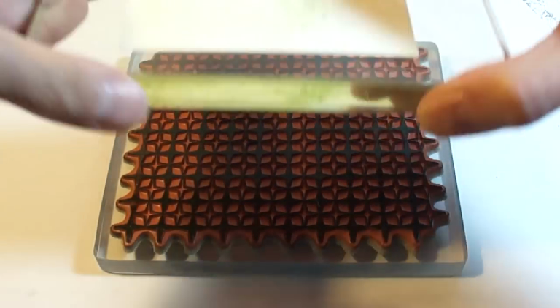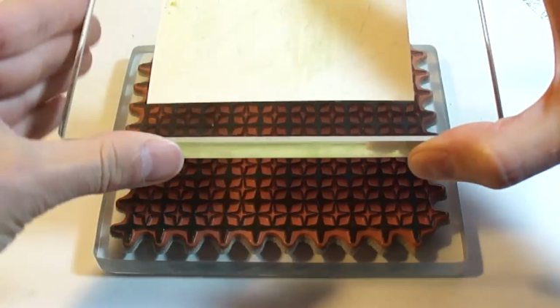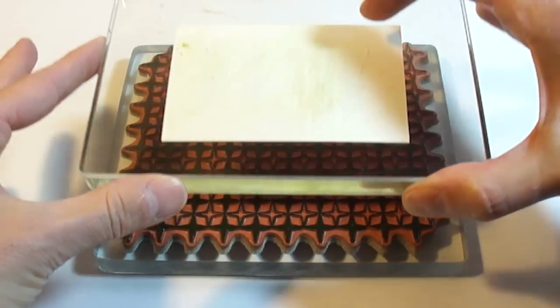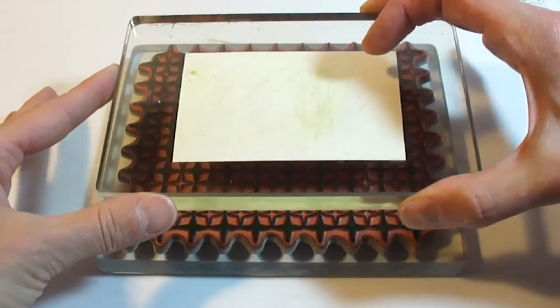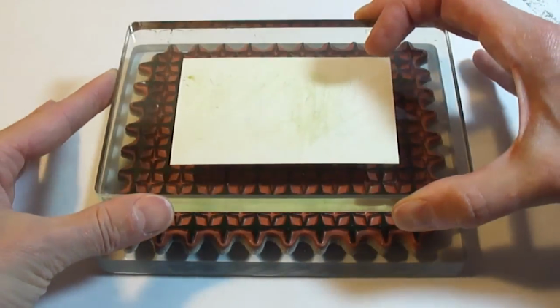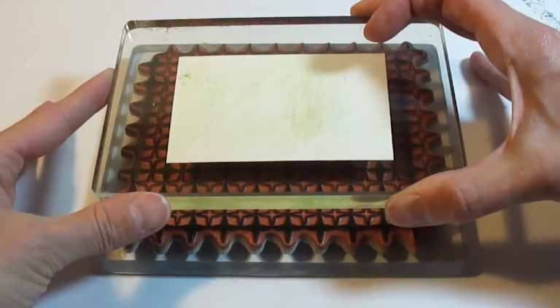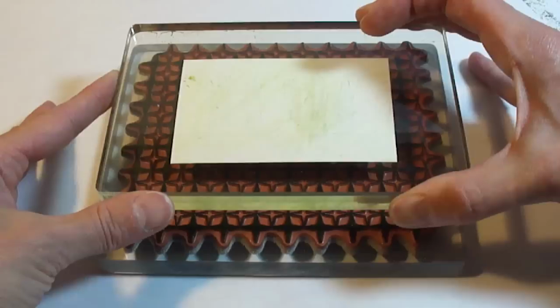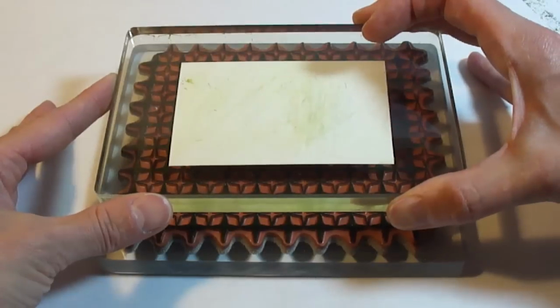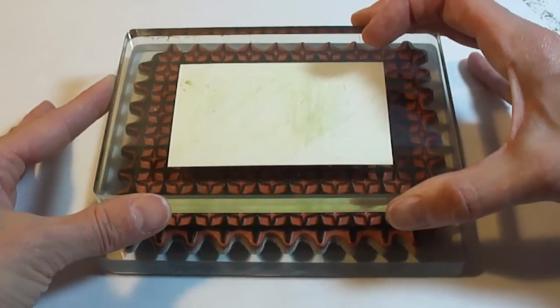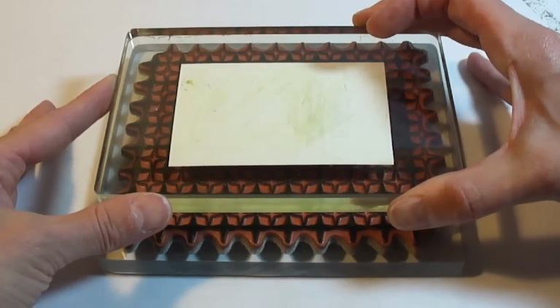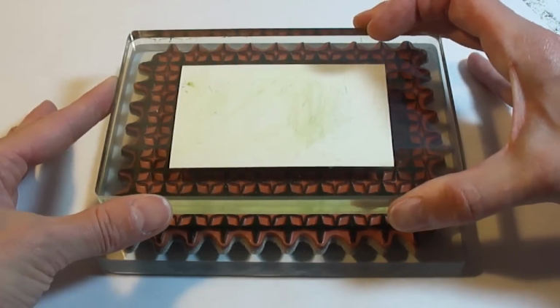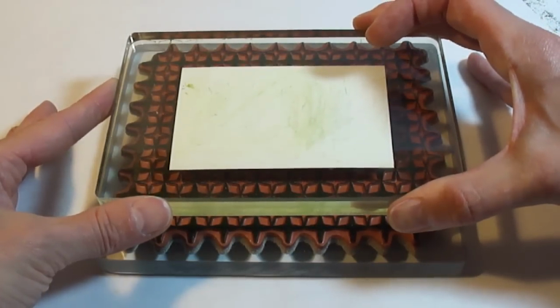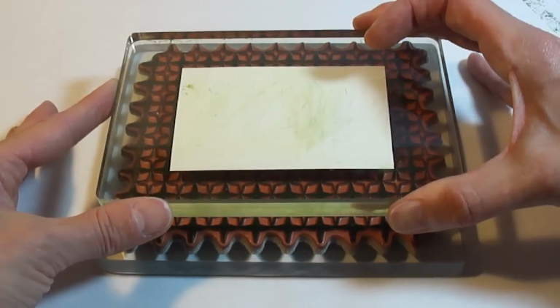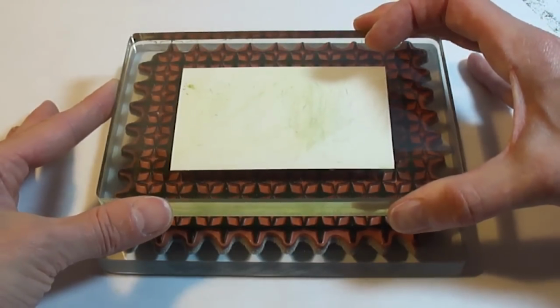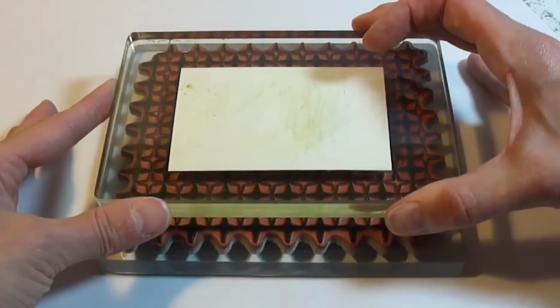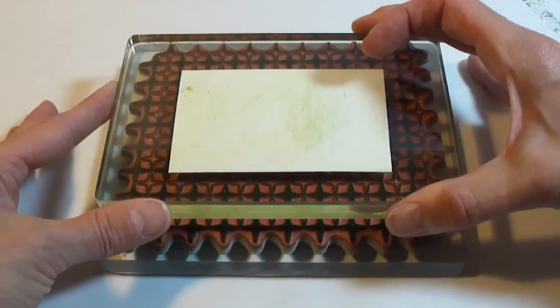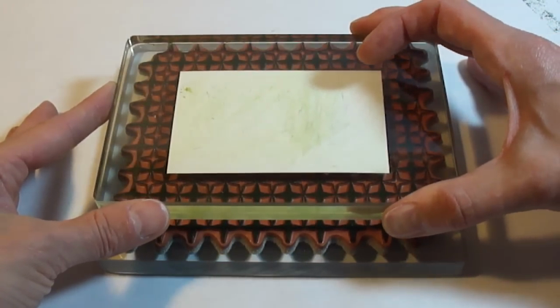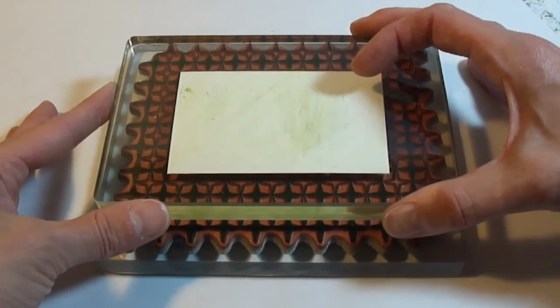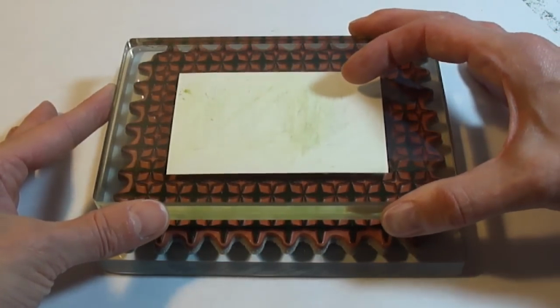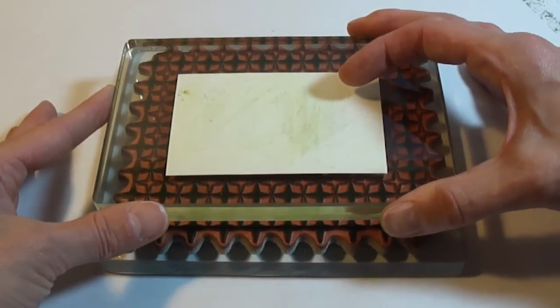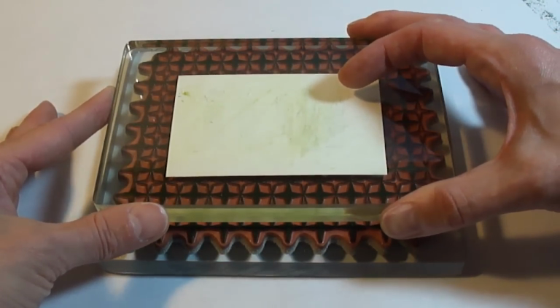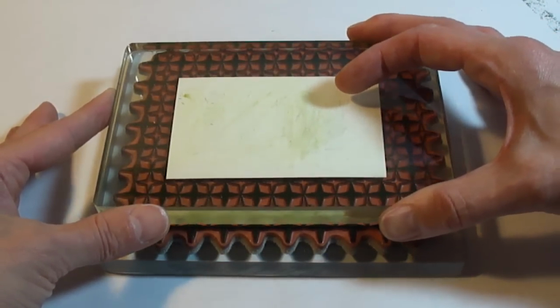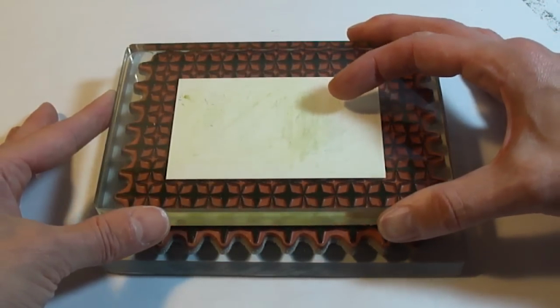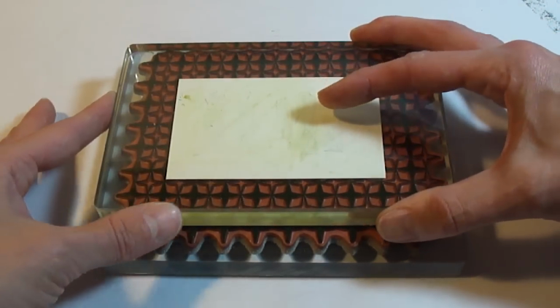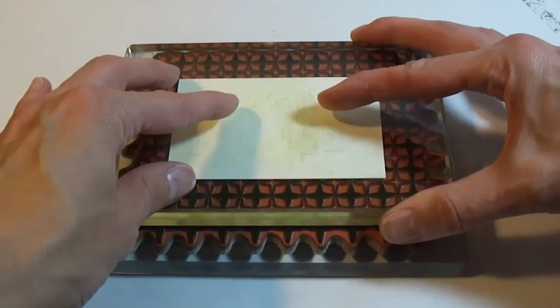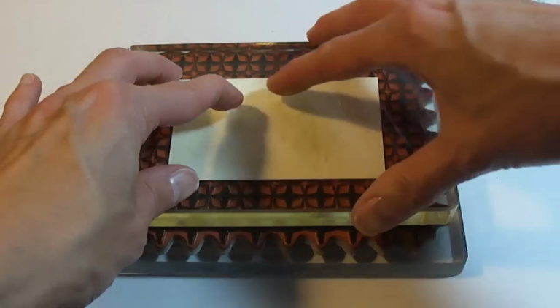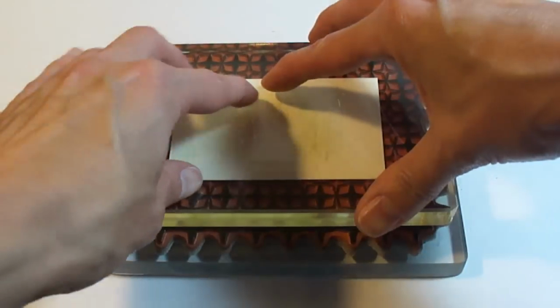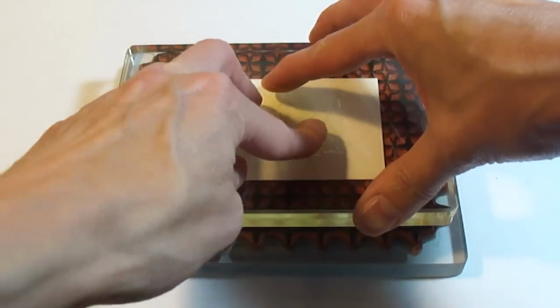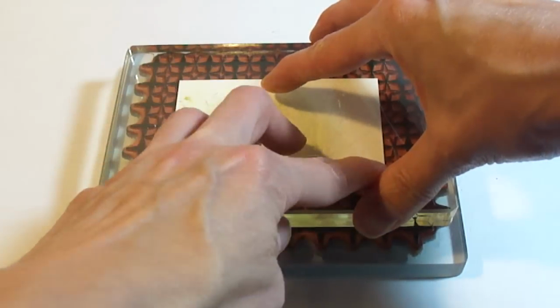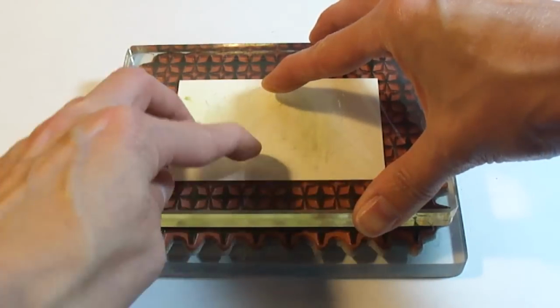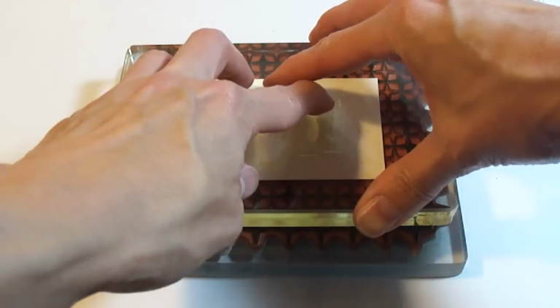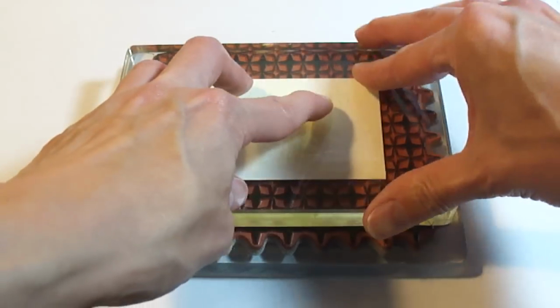Turn the block over and looking through the acrylic block, you'll be able to see the design and align the pattern. Press into the block and apply firm pressure.